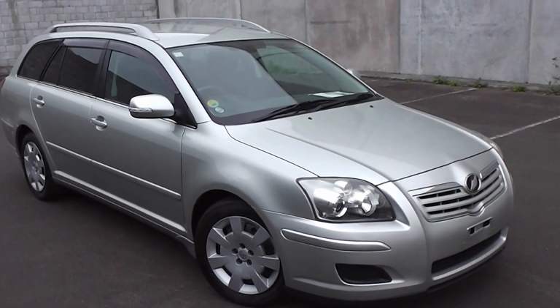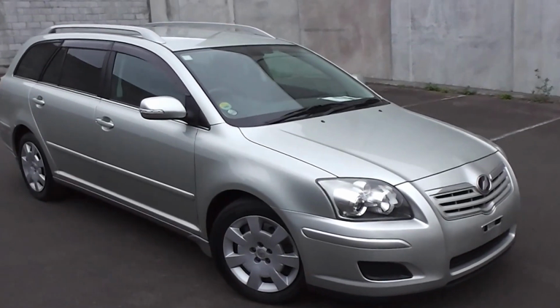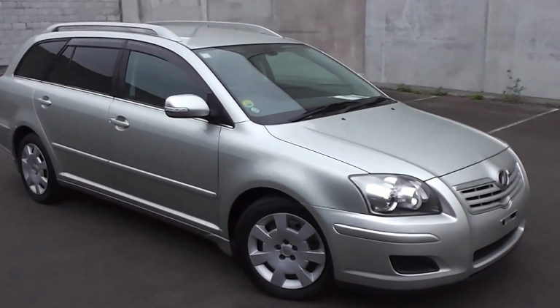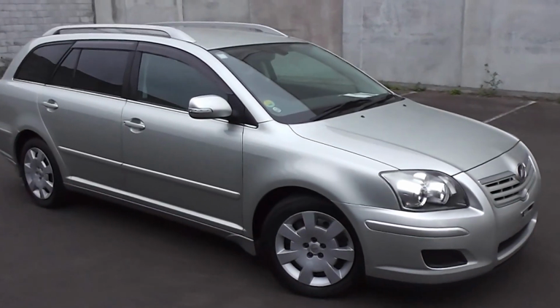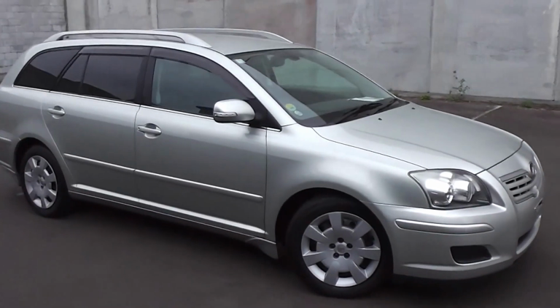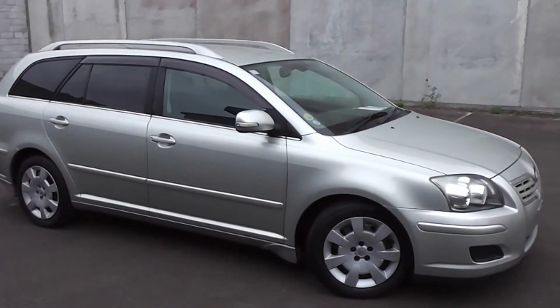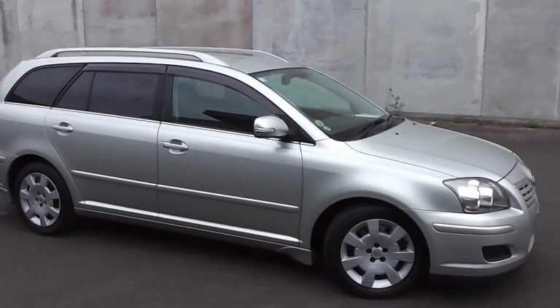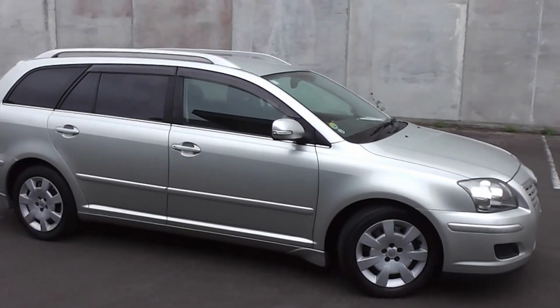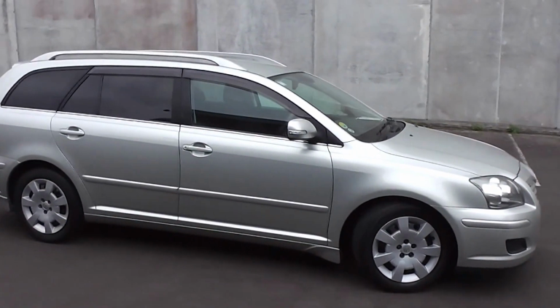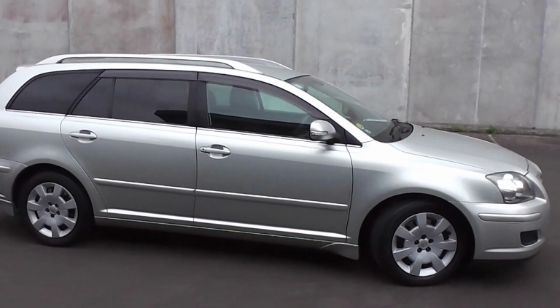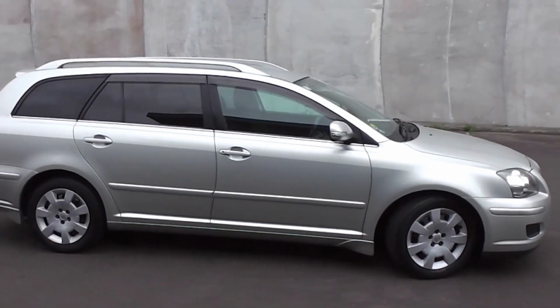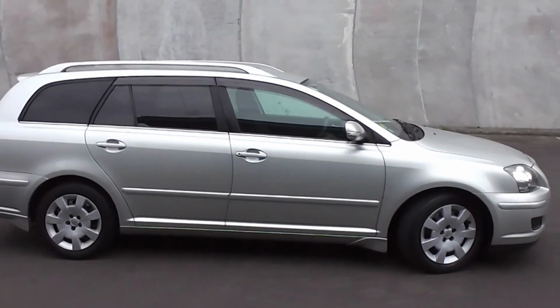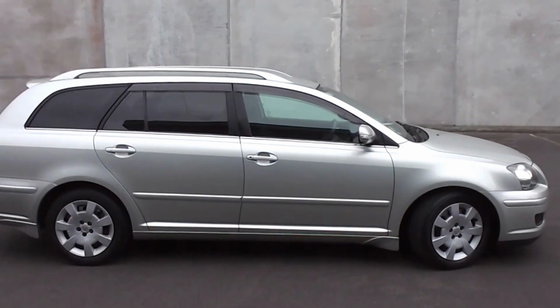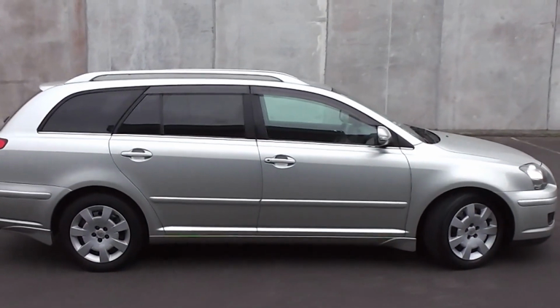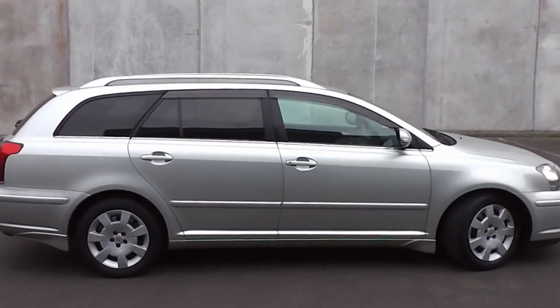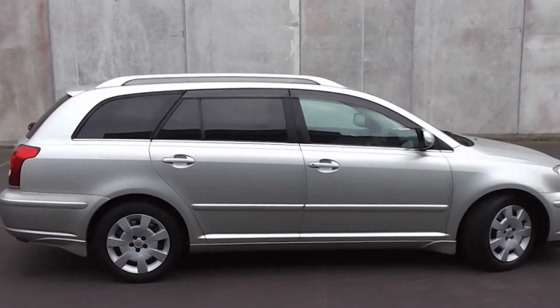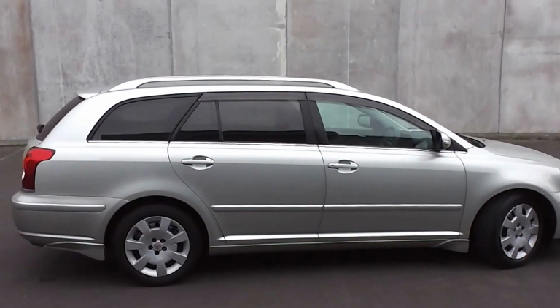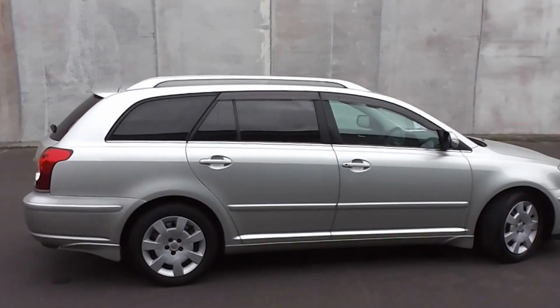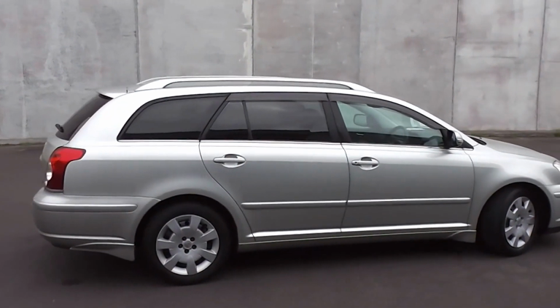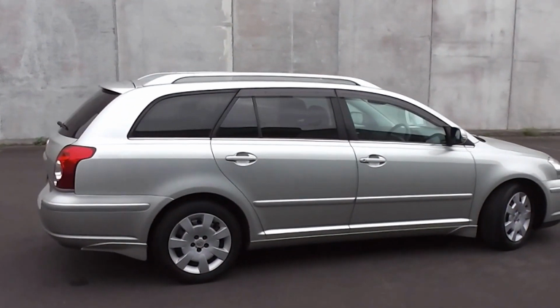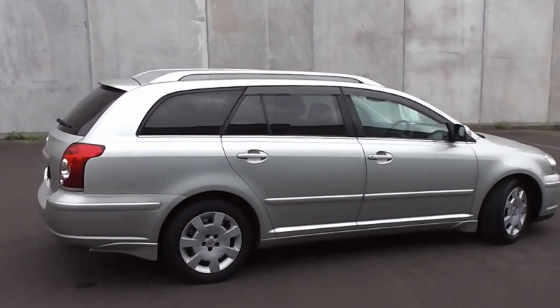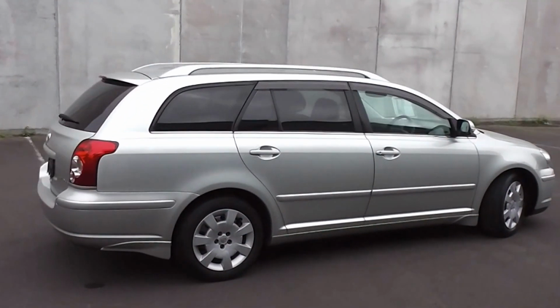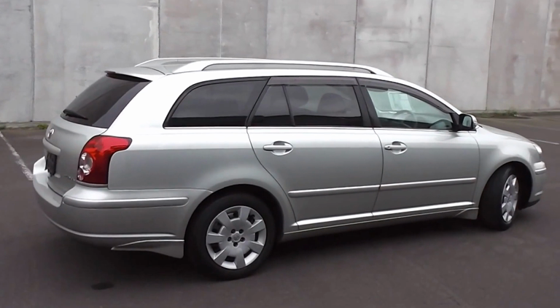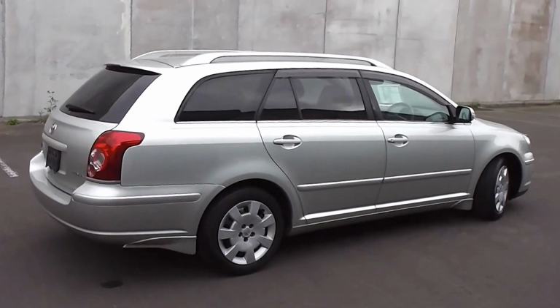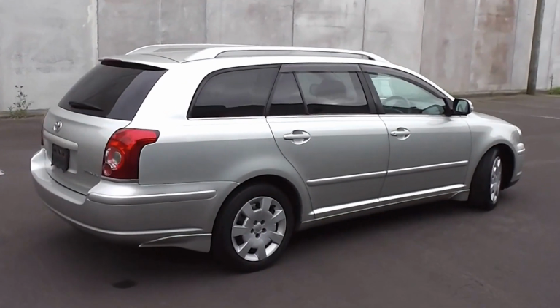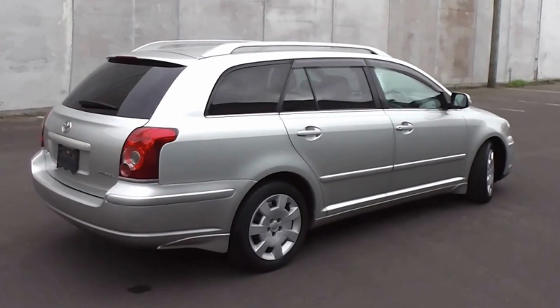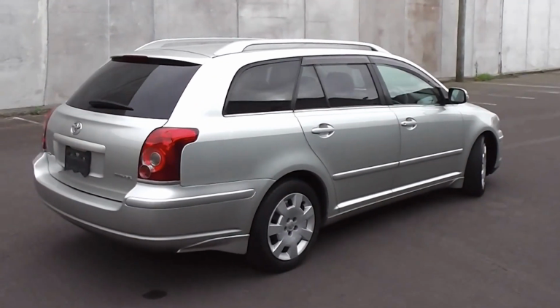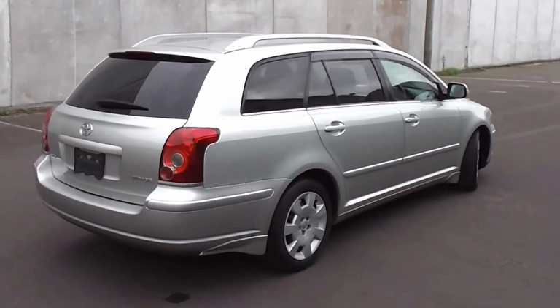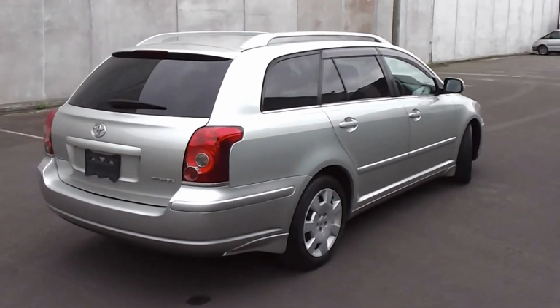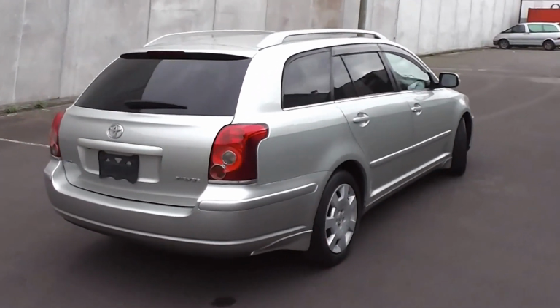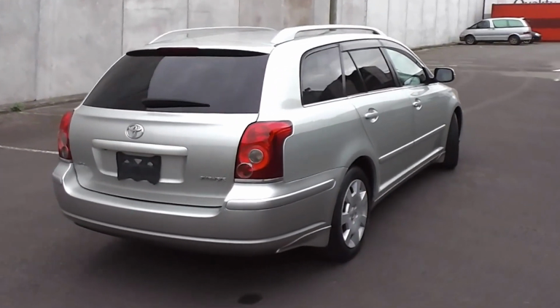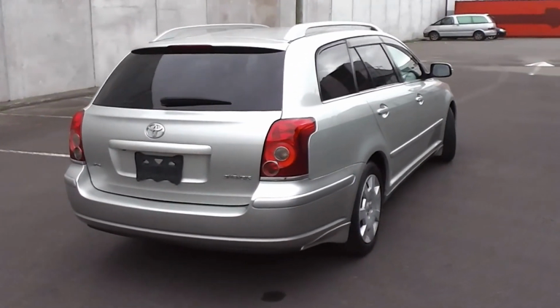Hi, Peter Day here. Take a look at this very tidy 2008 Toyota Avensis XI station wagon. It's traveled only 61,000 kilometres, and it comes with AA mileage verification as to the correct odometer reading.